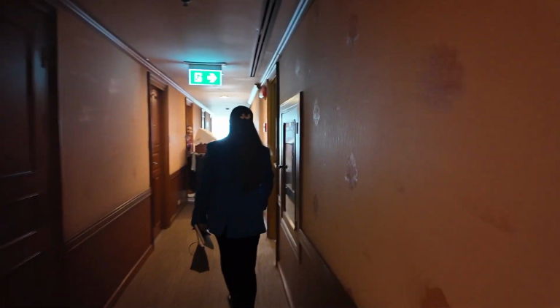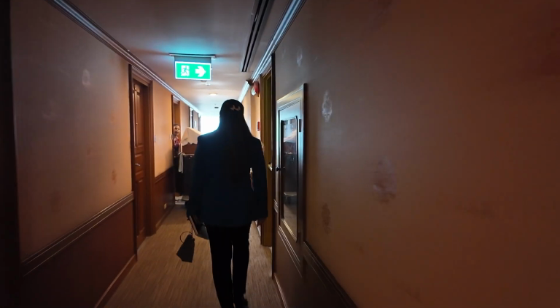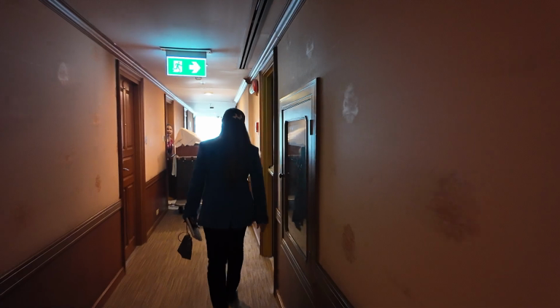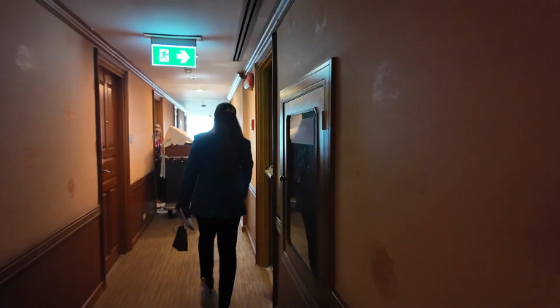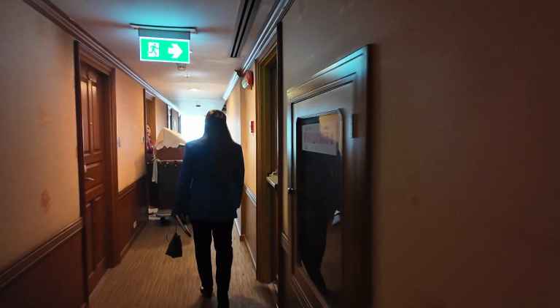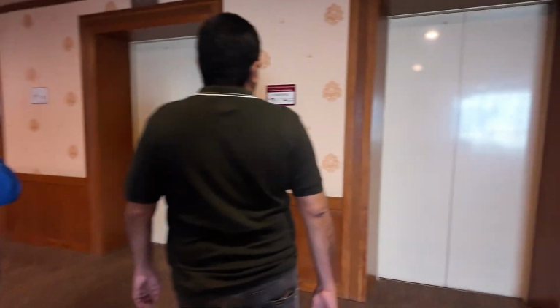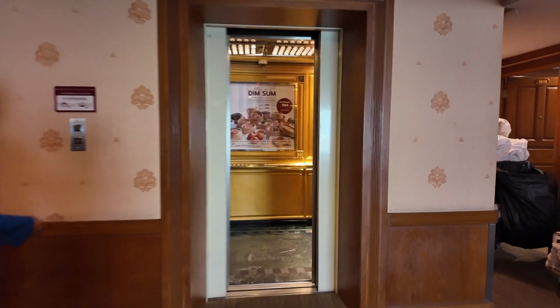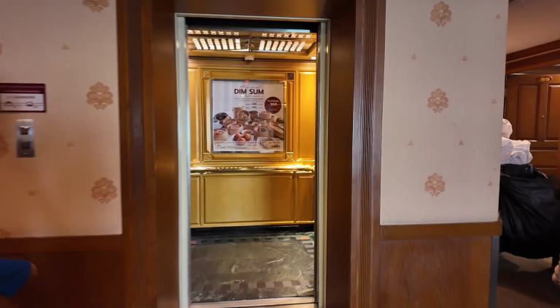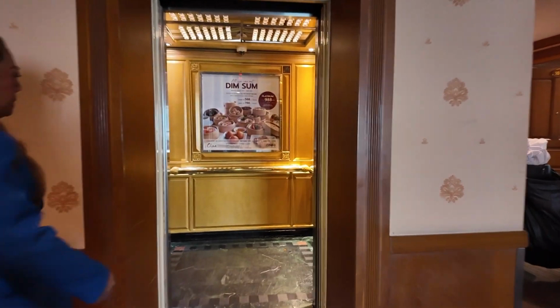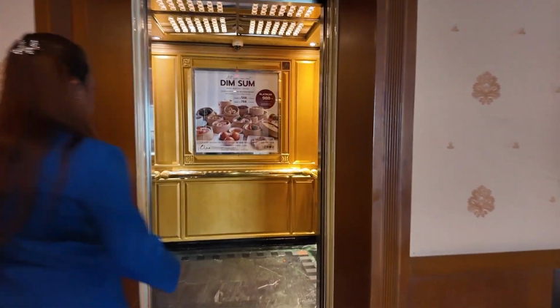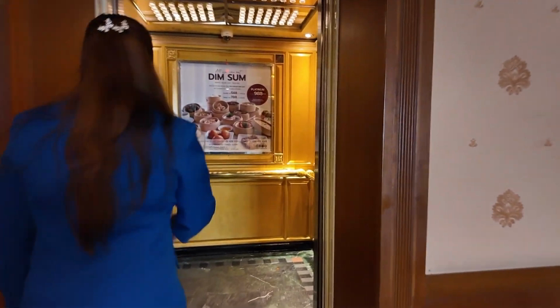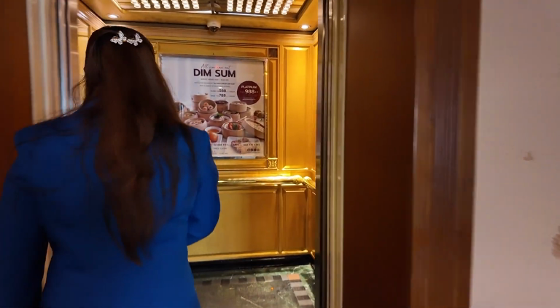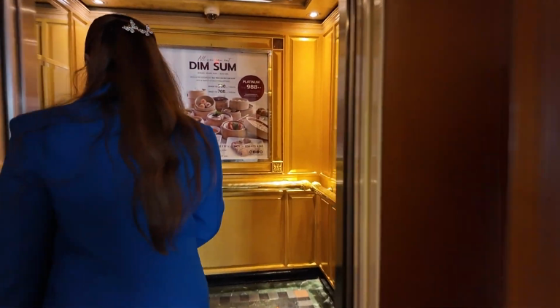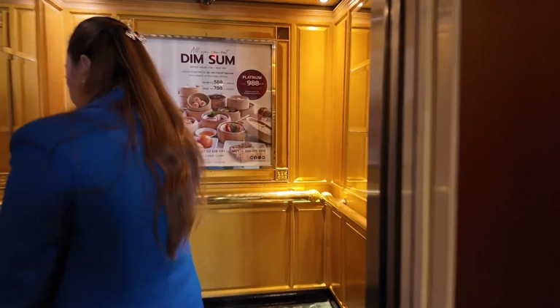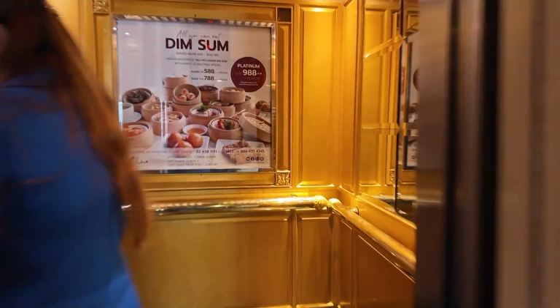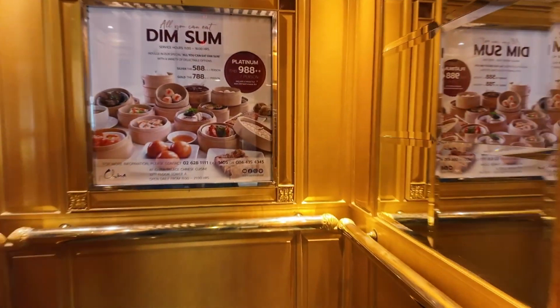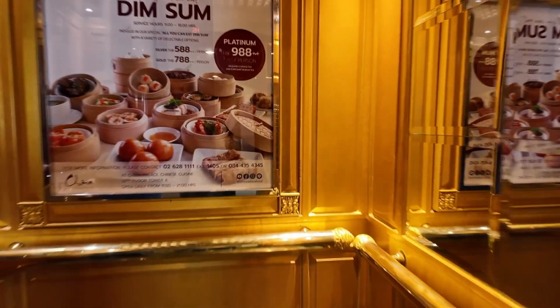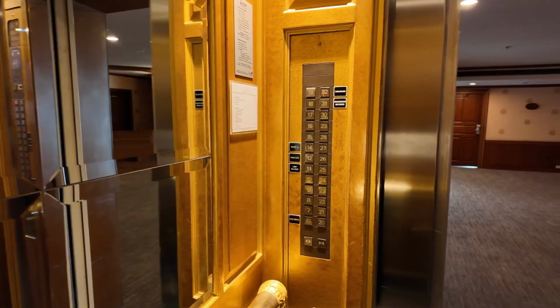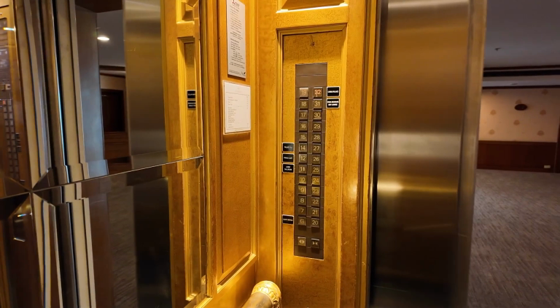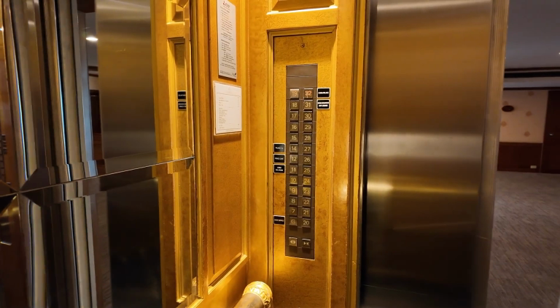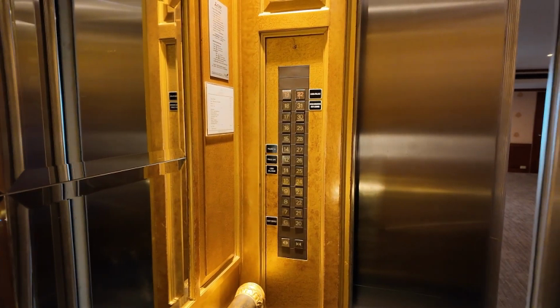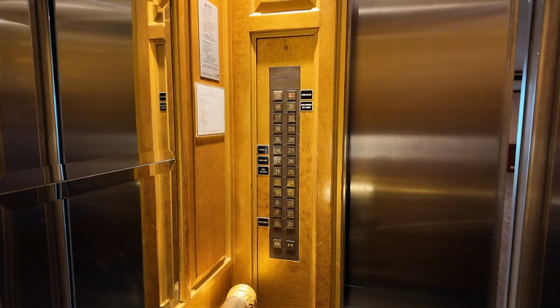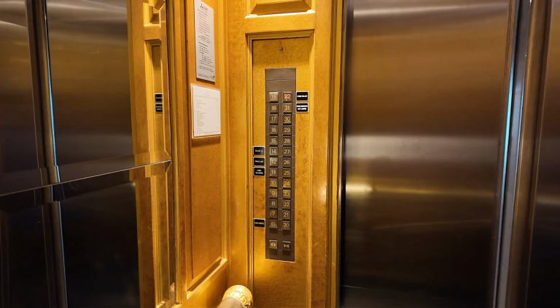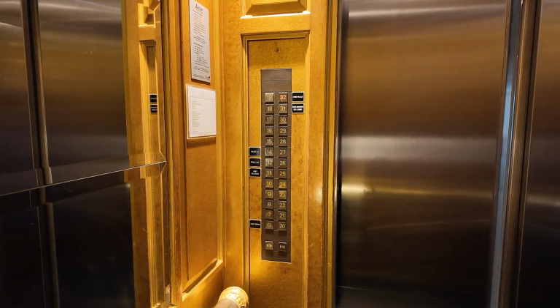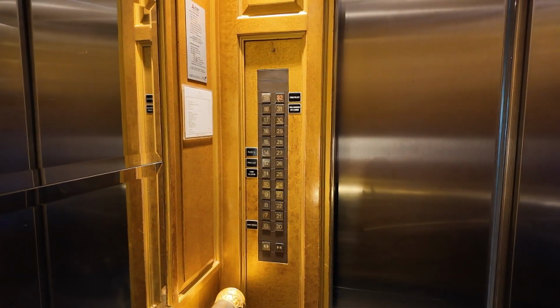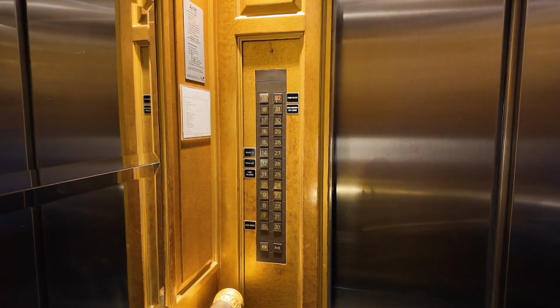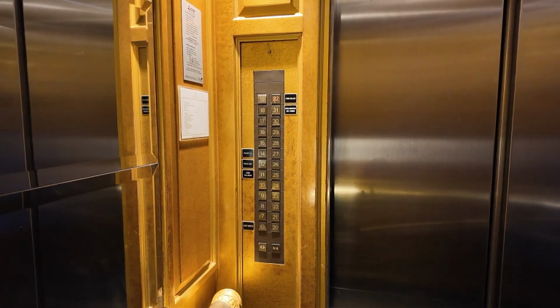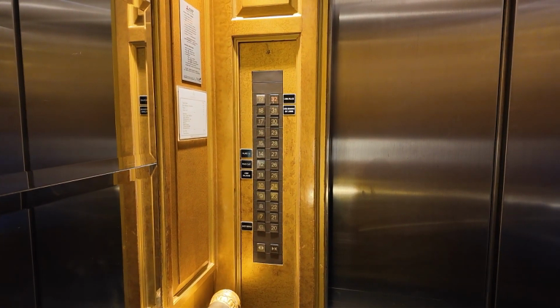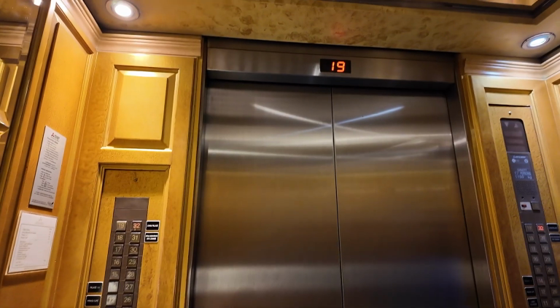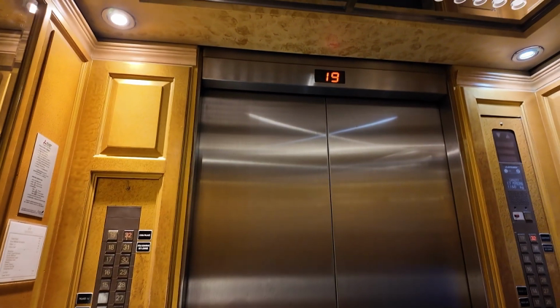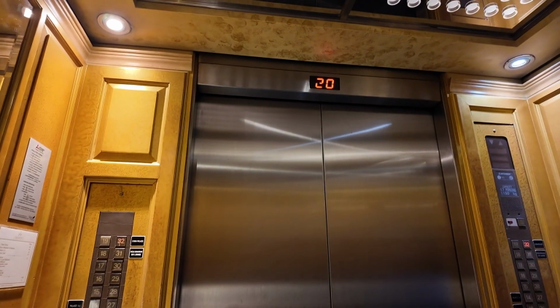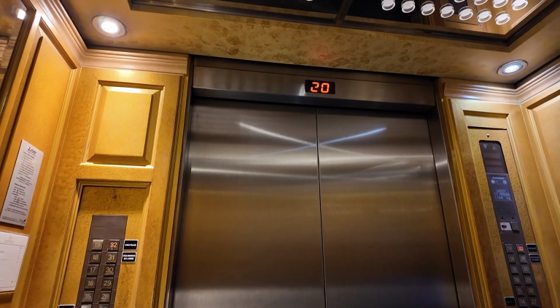If you like the hotel, you can book your package from Melly Hospitality, which is a destination management company and has its head office in Bangkok.